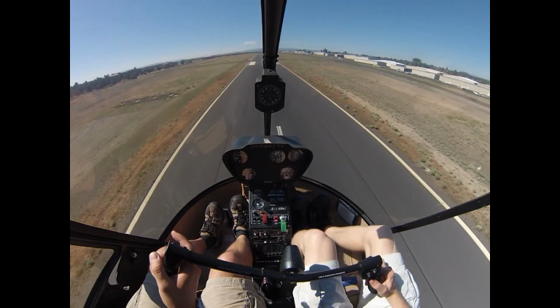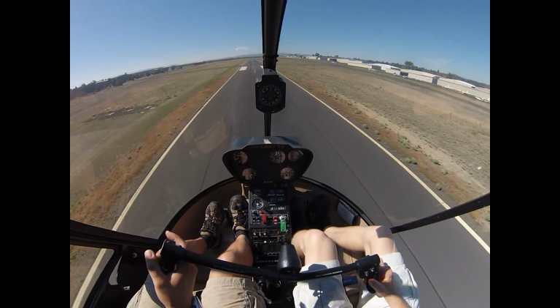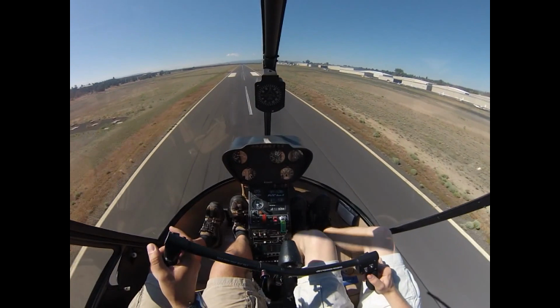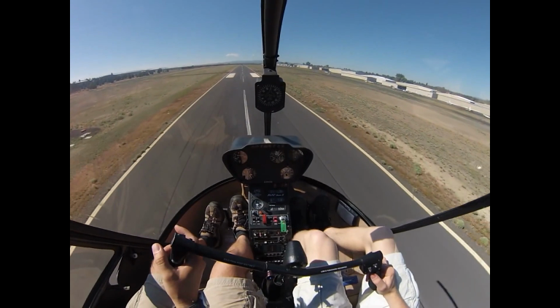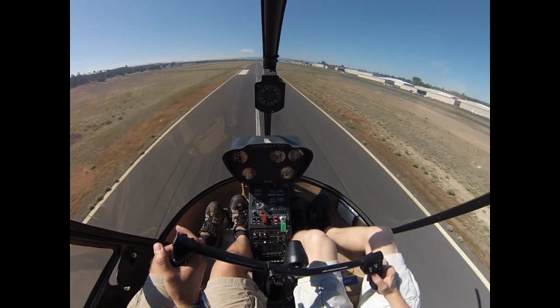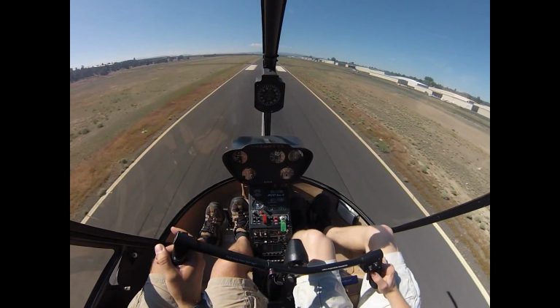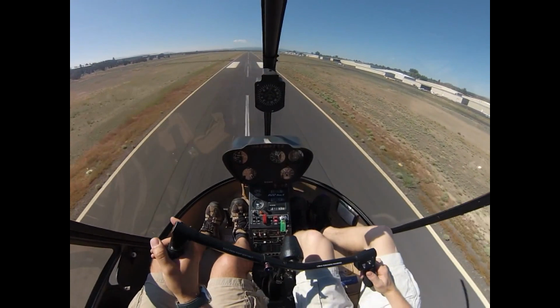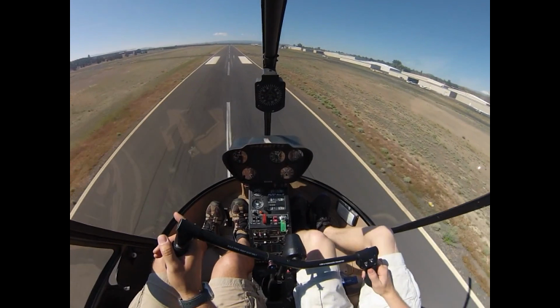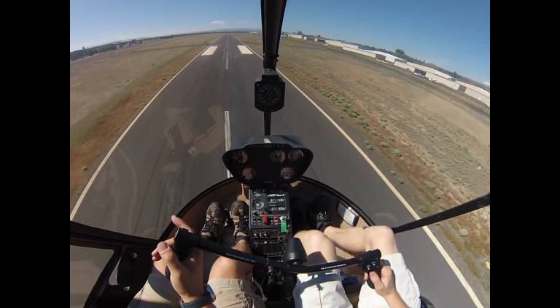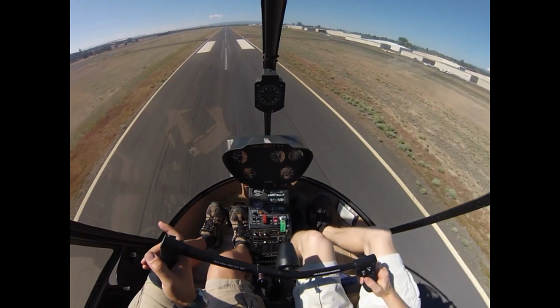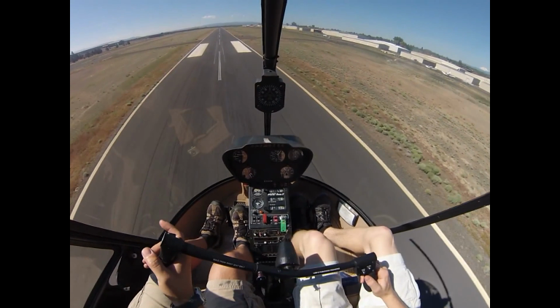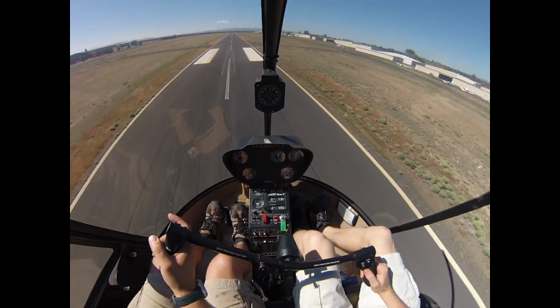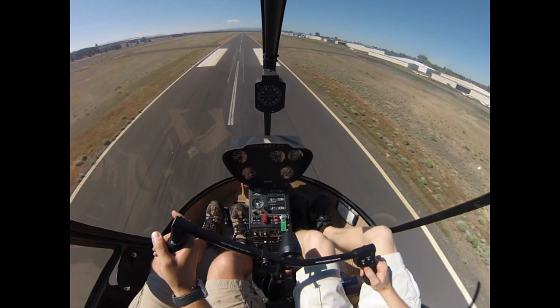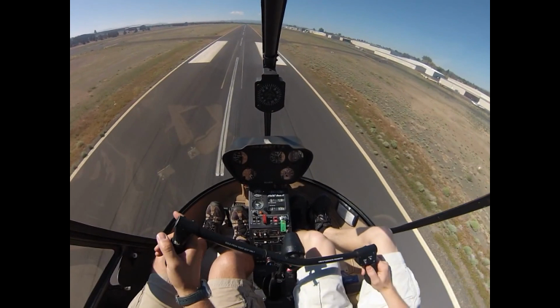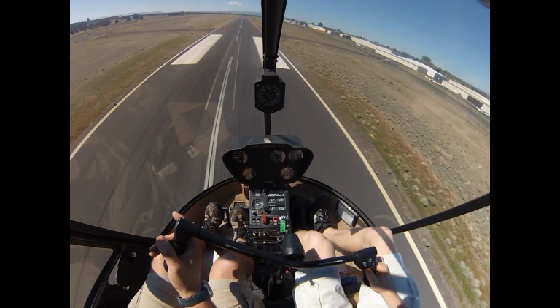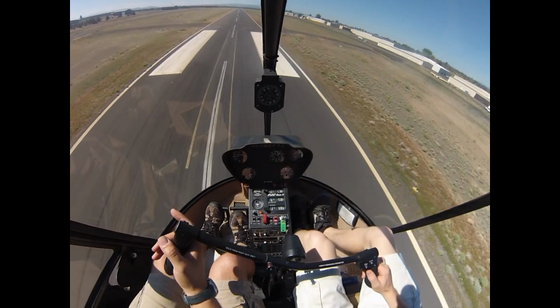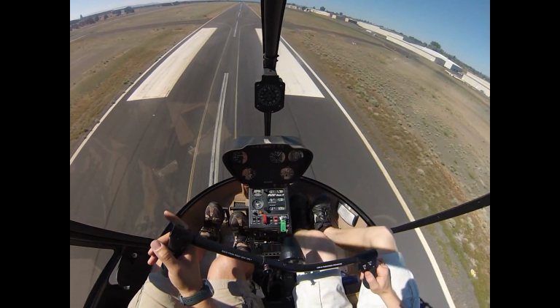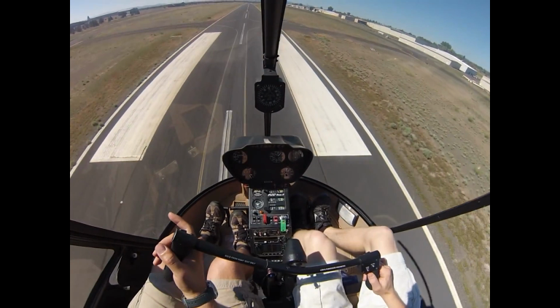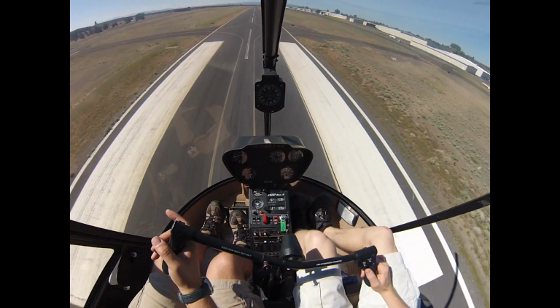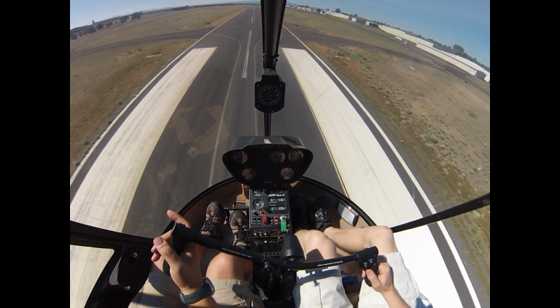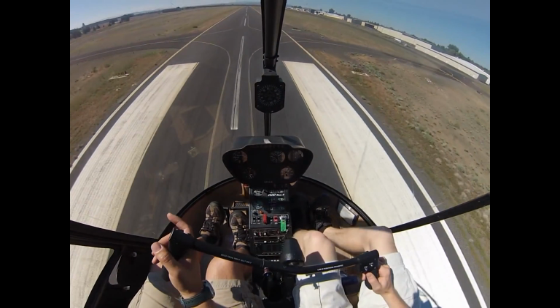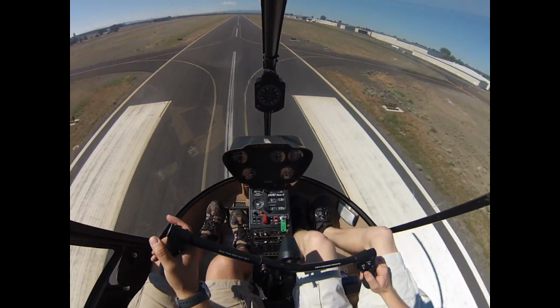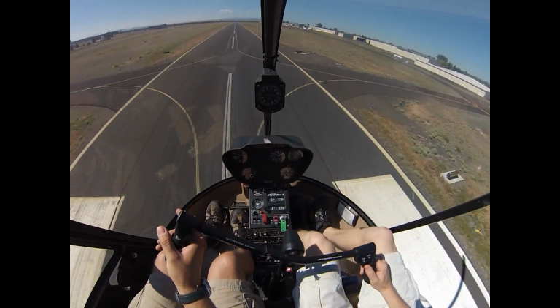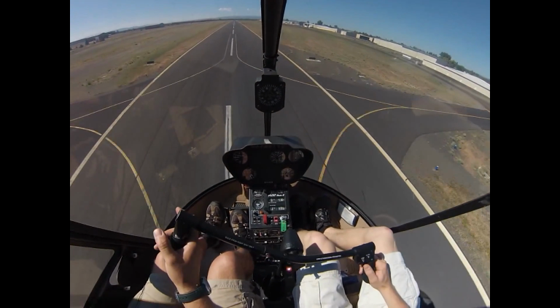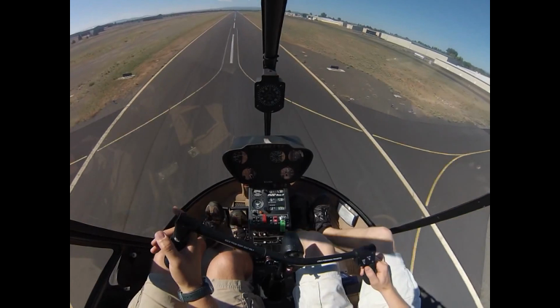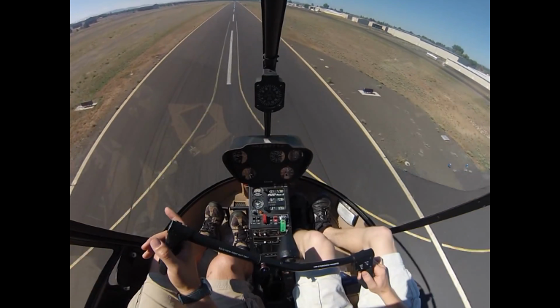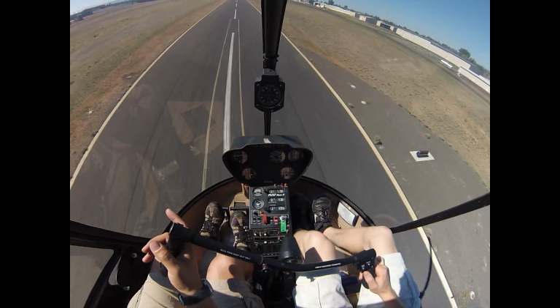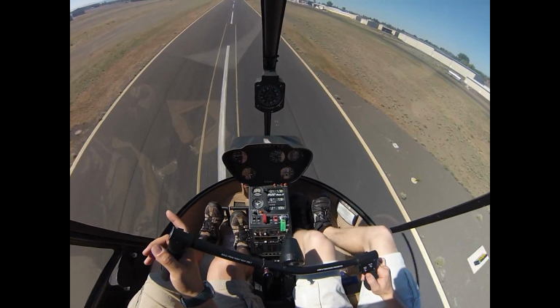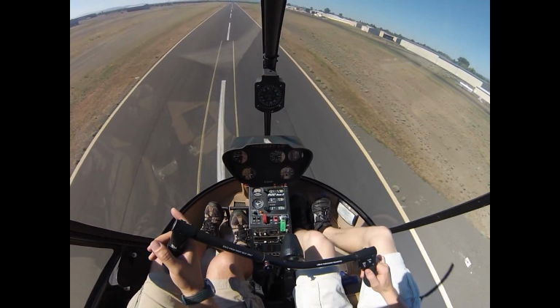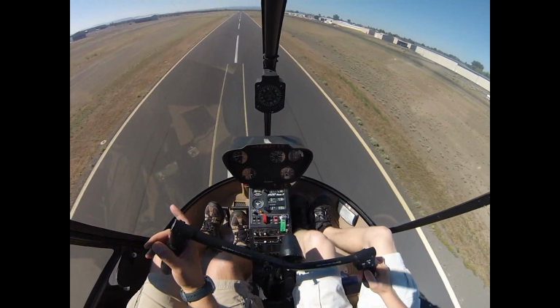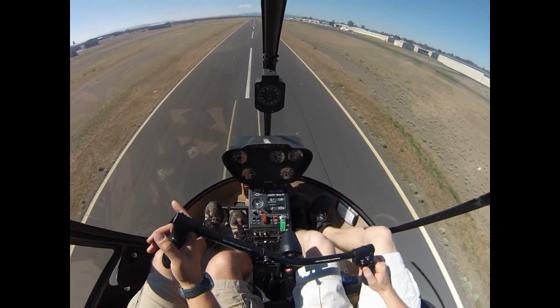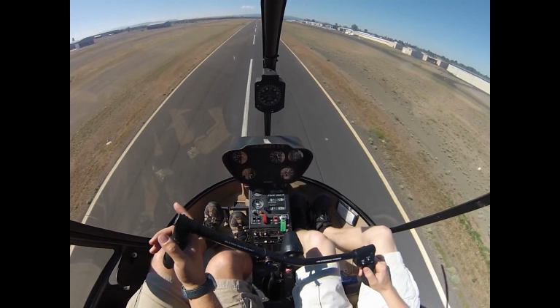Looking nice. Pull in the power and push forward — want to pull that power in. Left pedal as we pull the power in, nosing forward for a 45-degree attitude. Keep coming up on the collective, left pedal, looking down the runway. There's our 45, so that's coming outside — start climbing out.